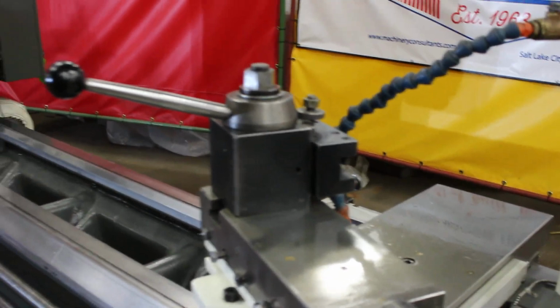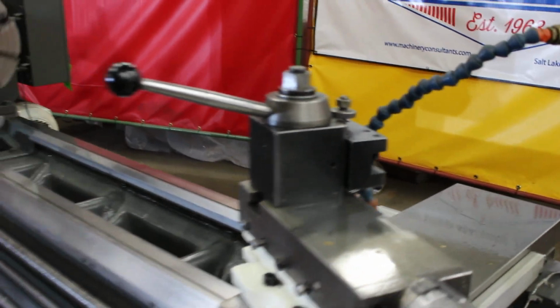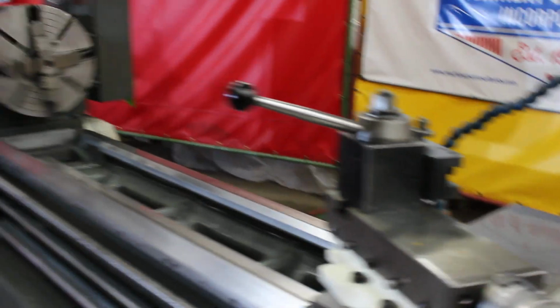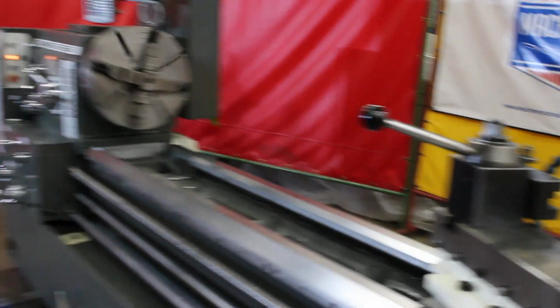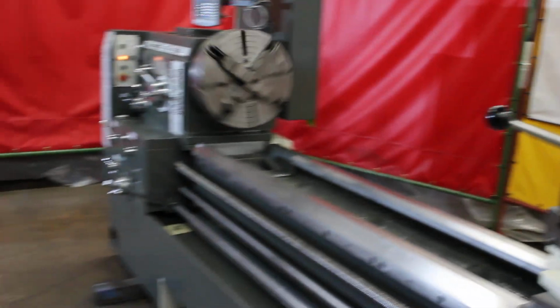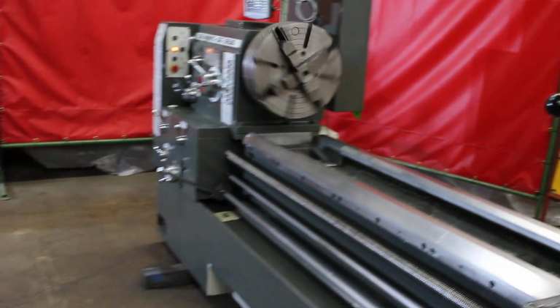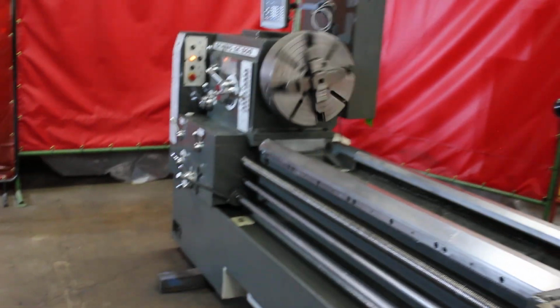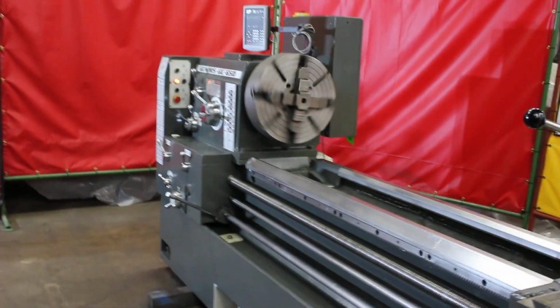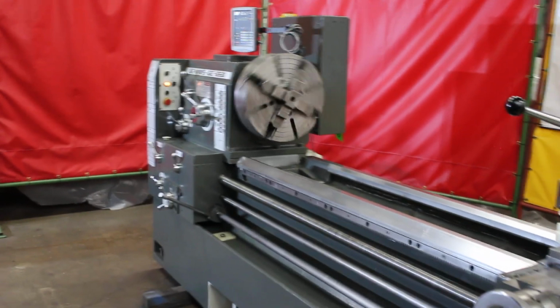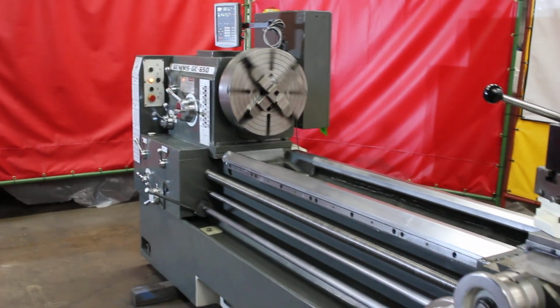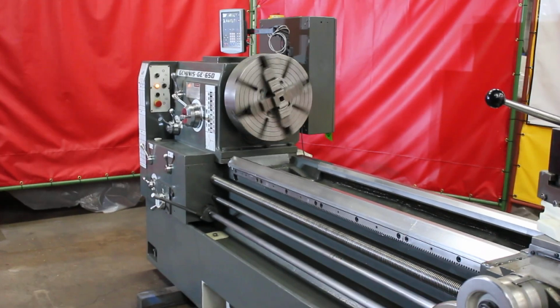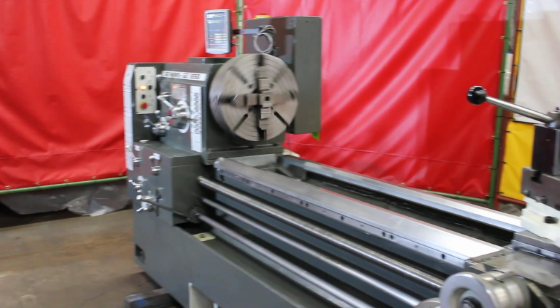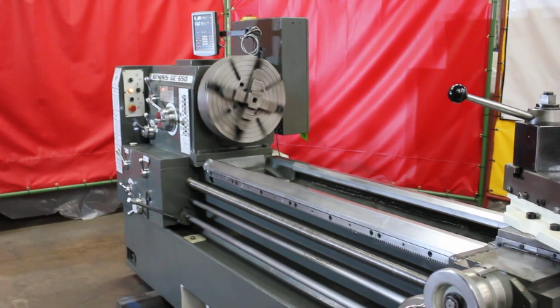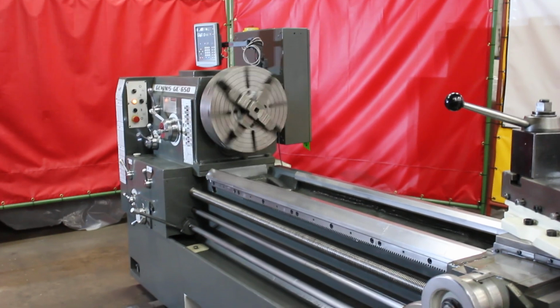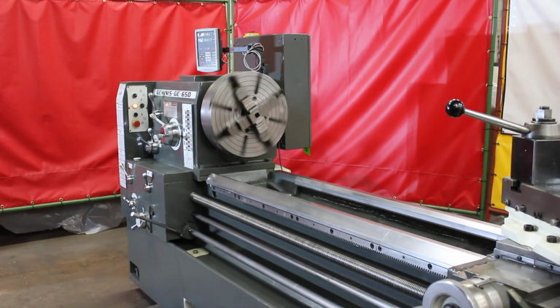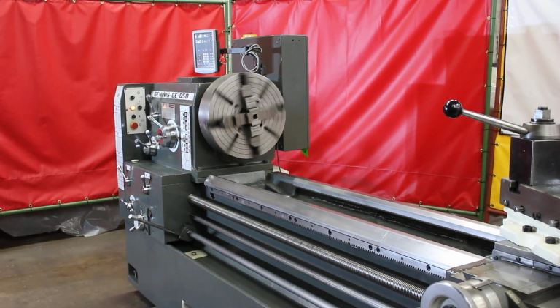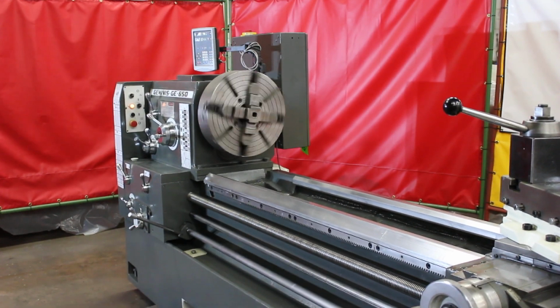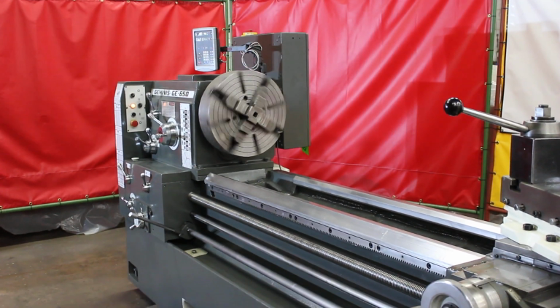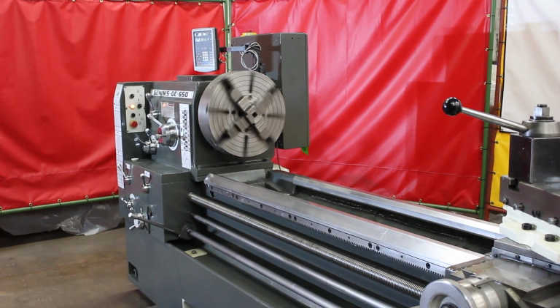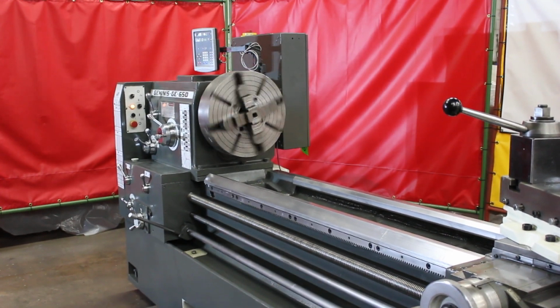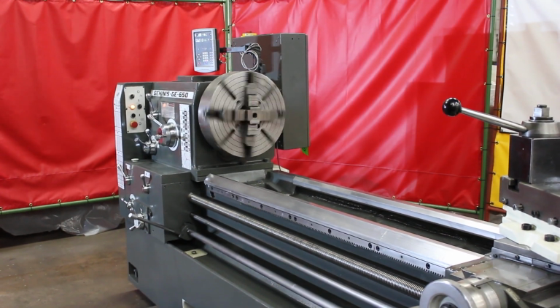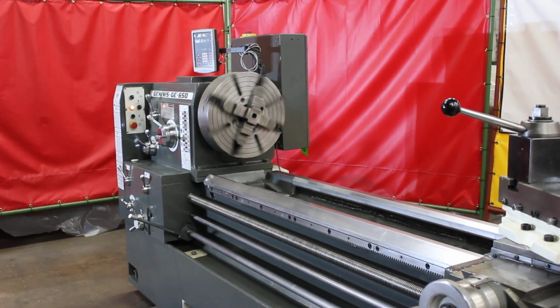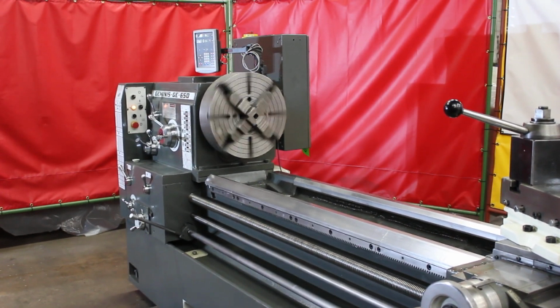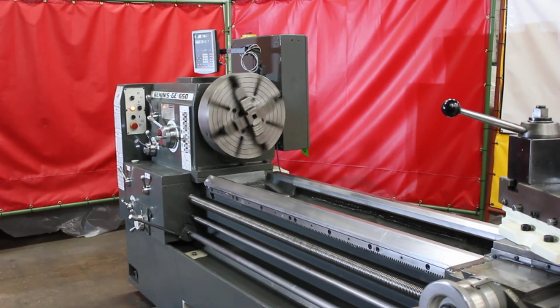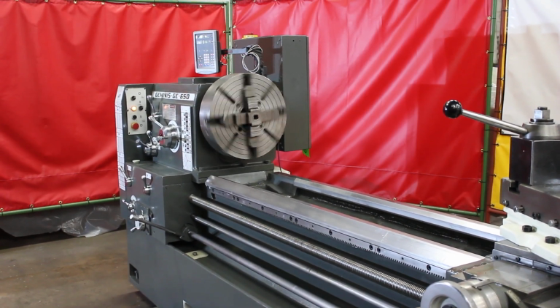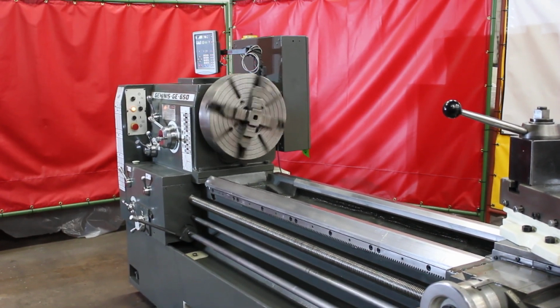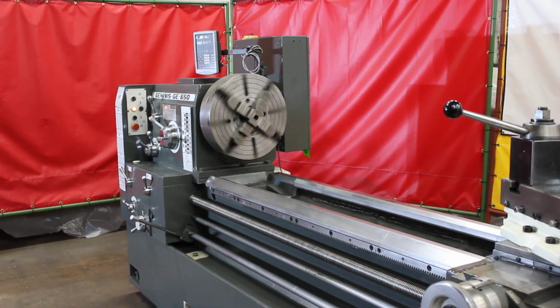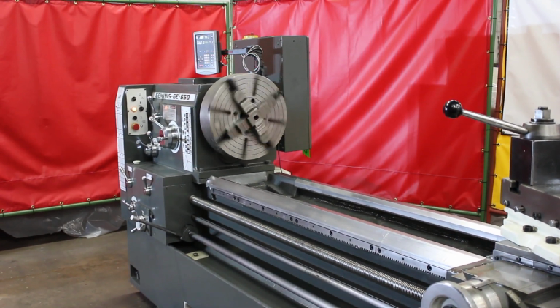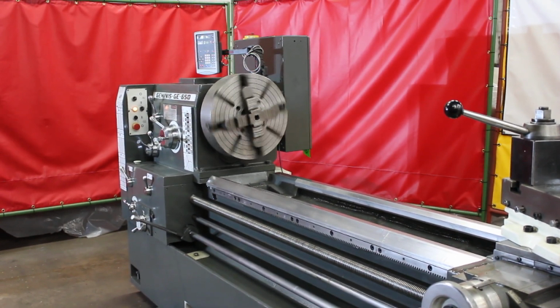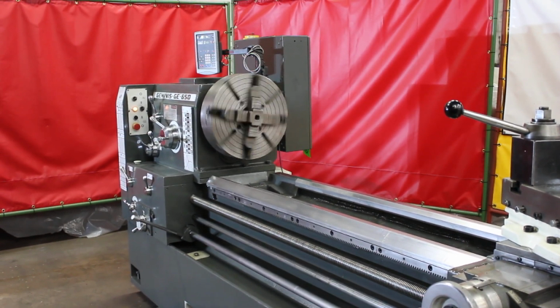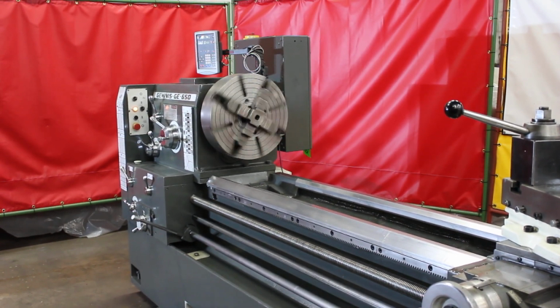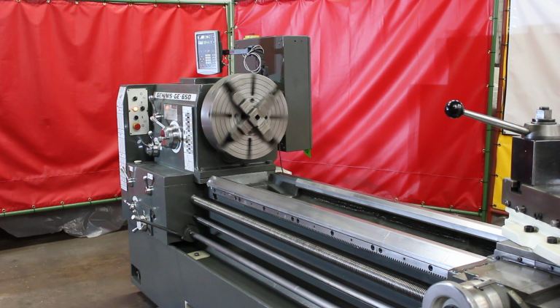What speed did you say we're running at, Frank? 45? Yeah. All right, let's go ahead and see what you've got — about a minute and a half in.